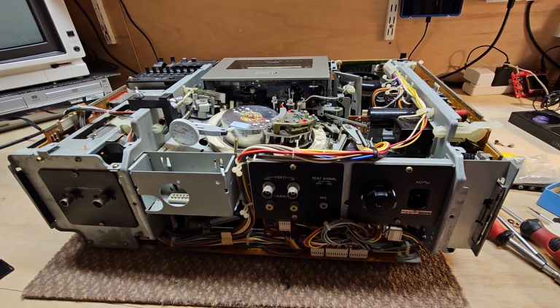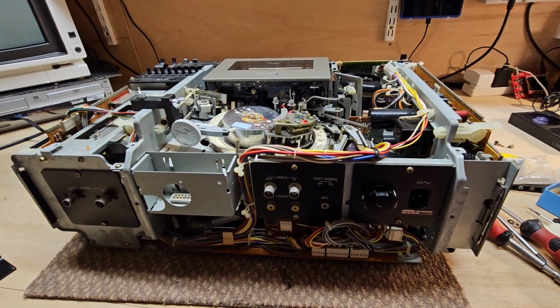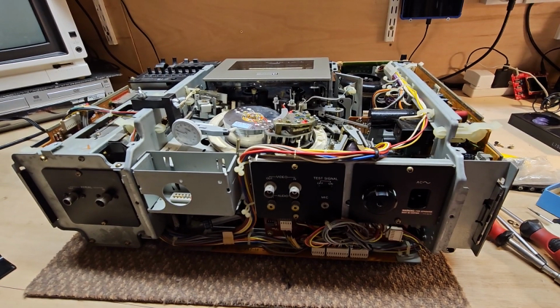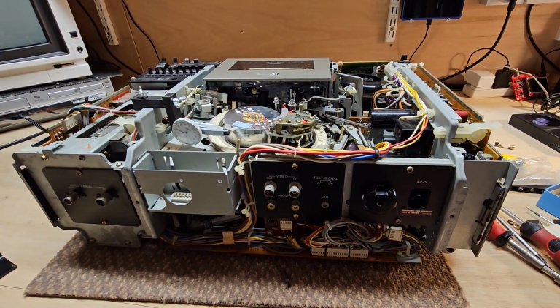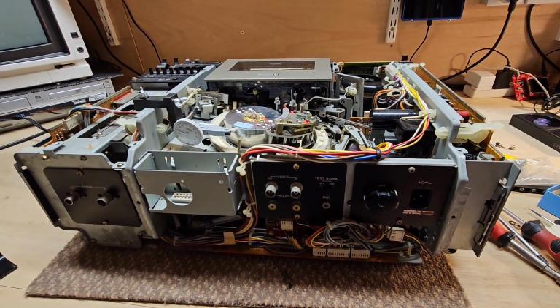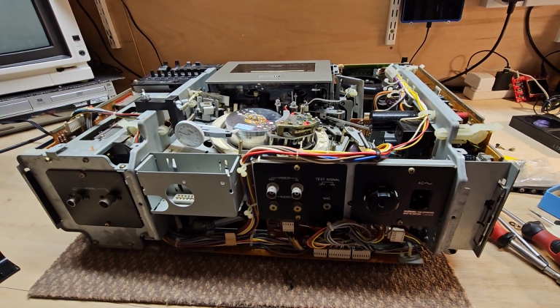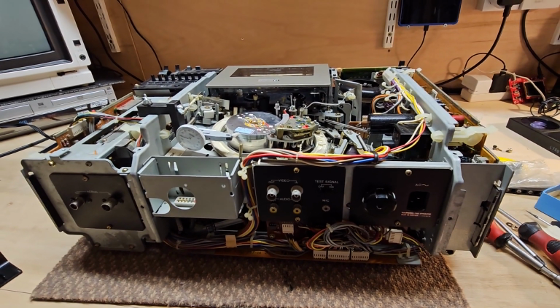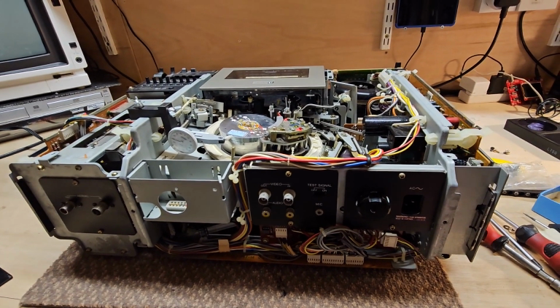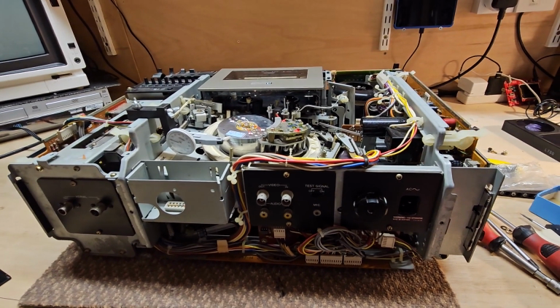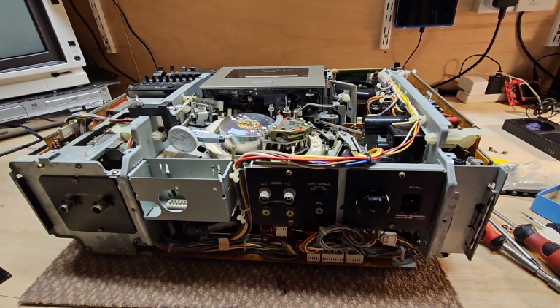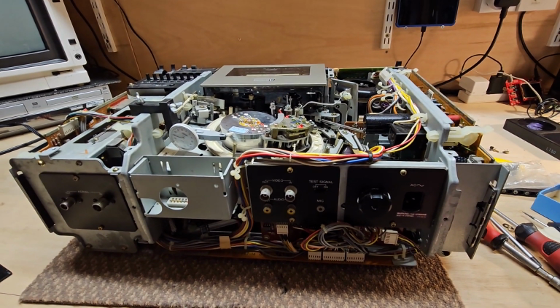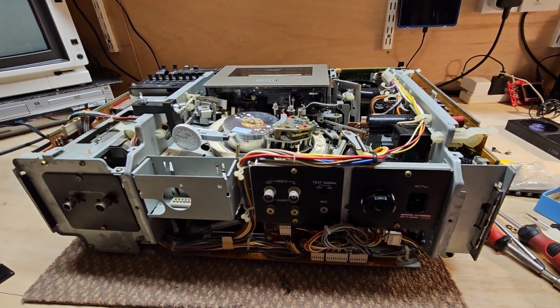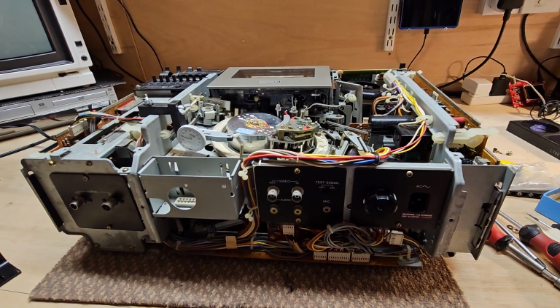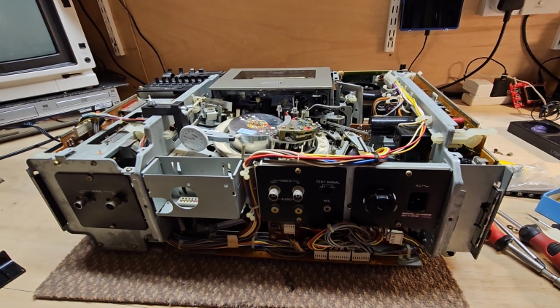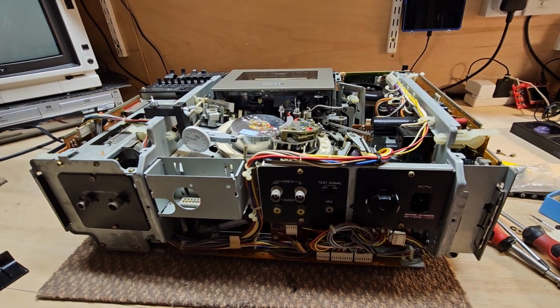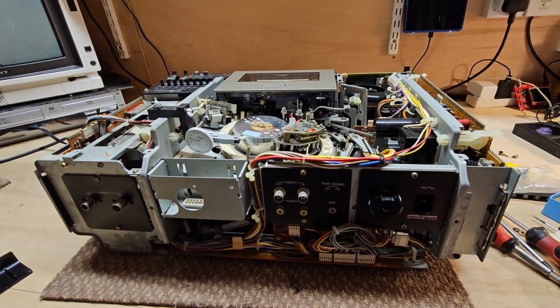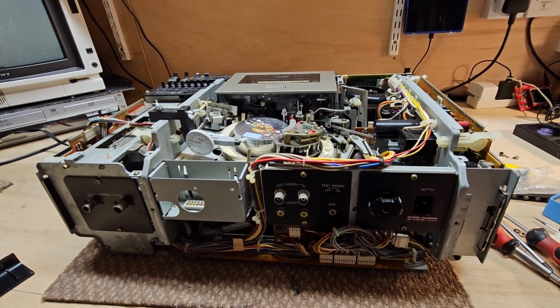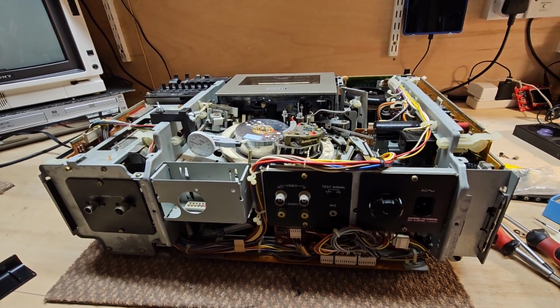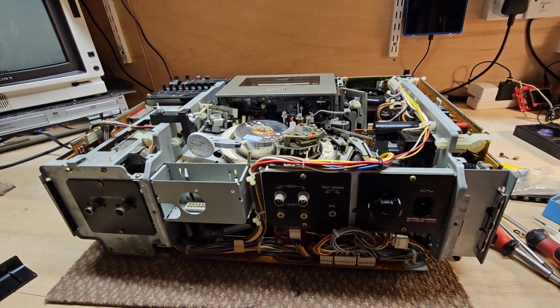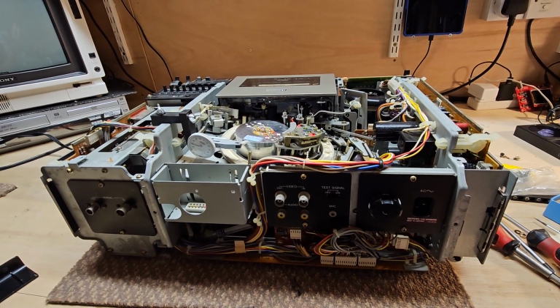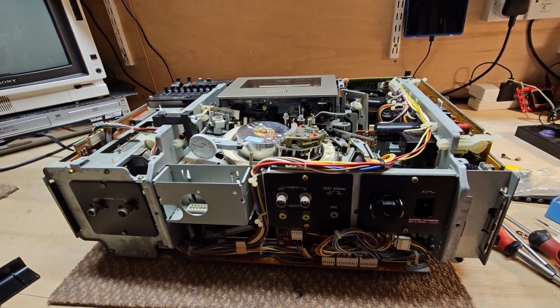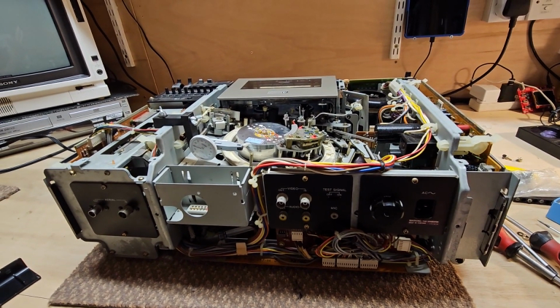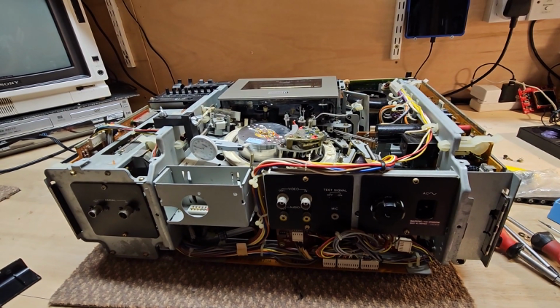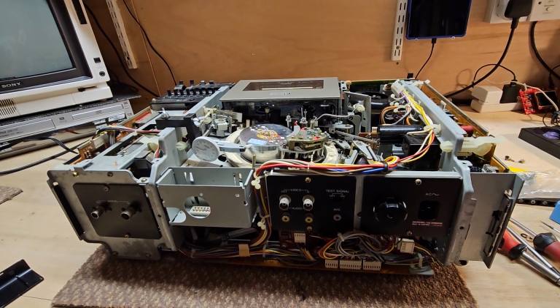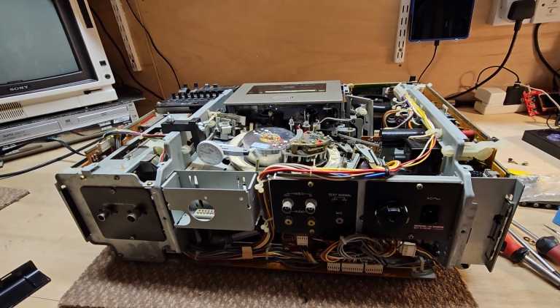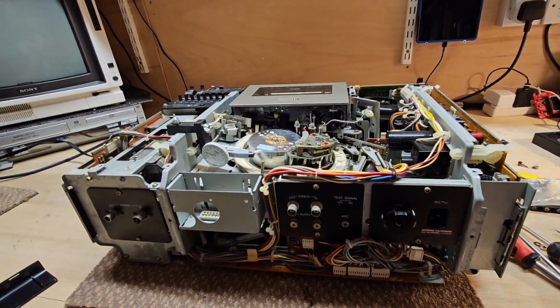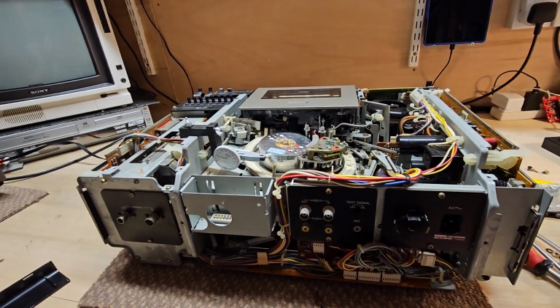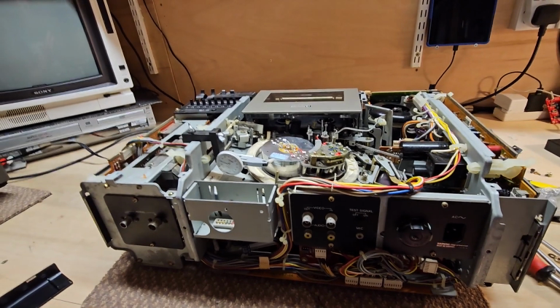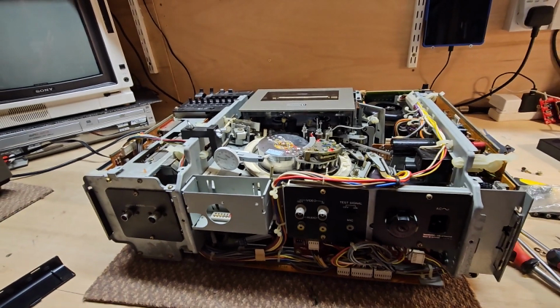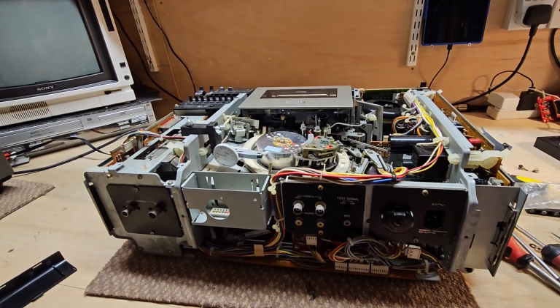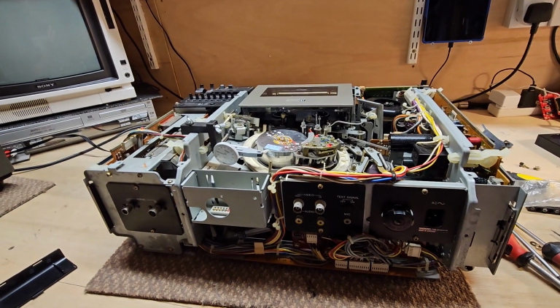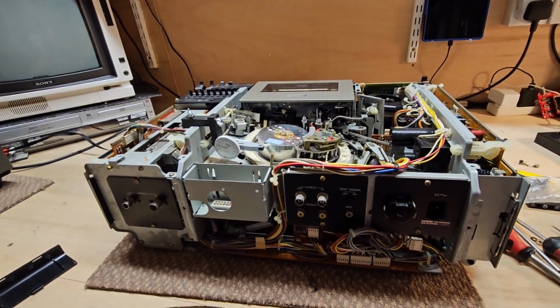Welcome back to the channel. Today I'm having a quick check of the eccentricity of the video drum on this SL8000 Betamax.